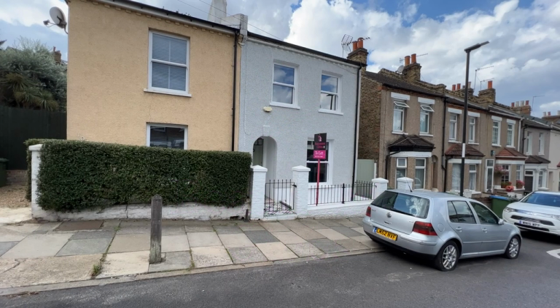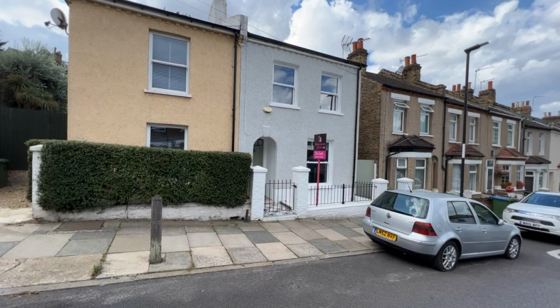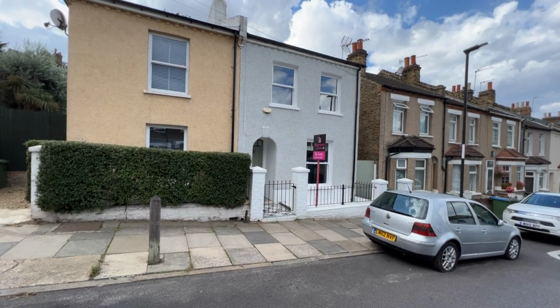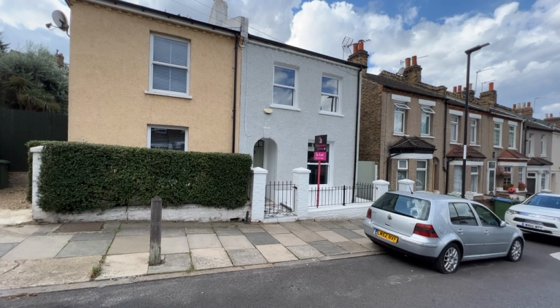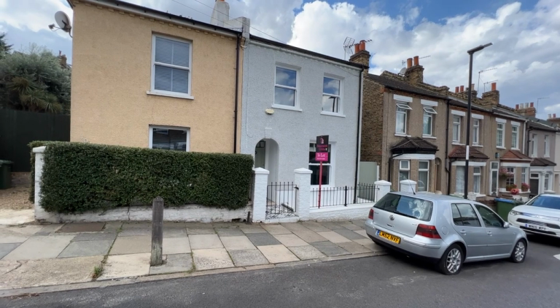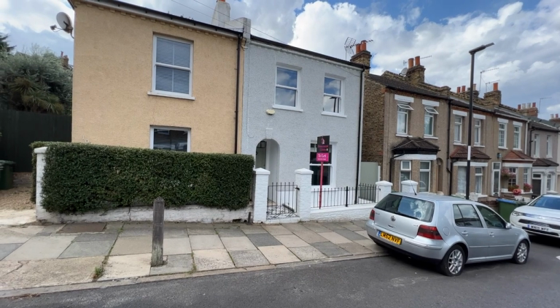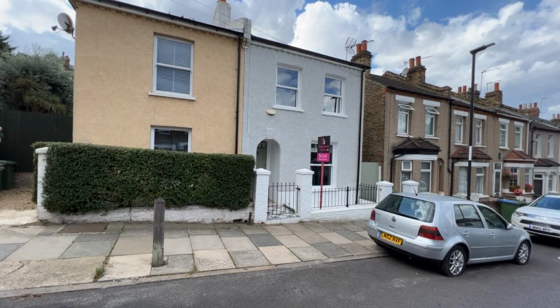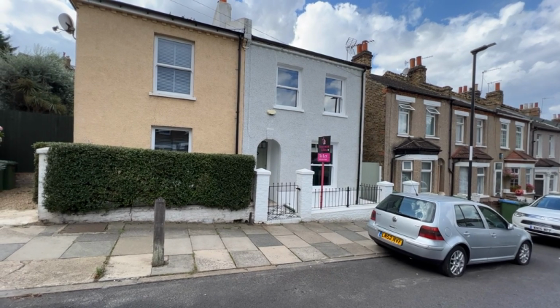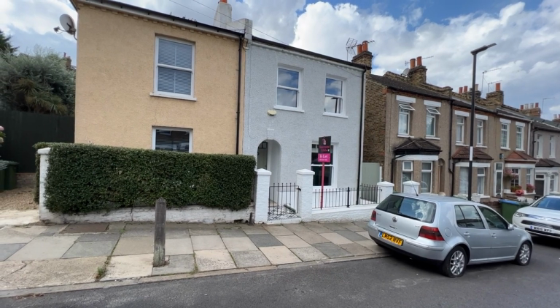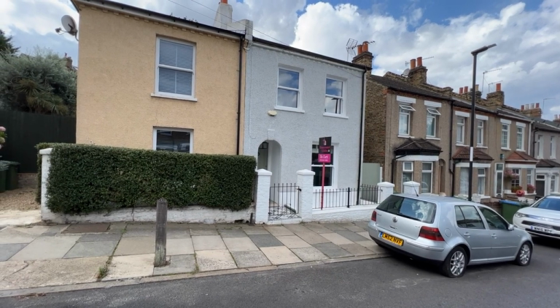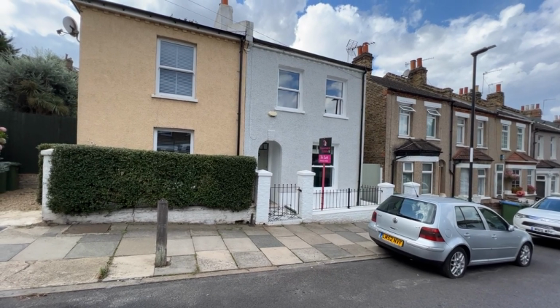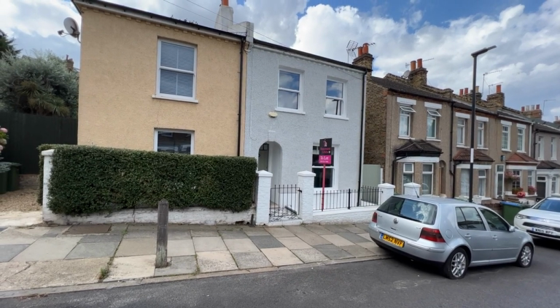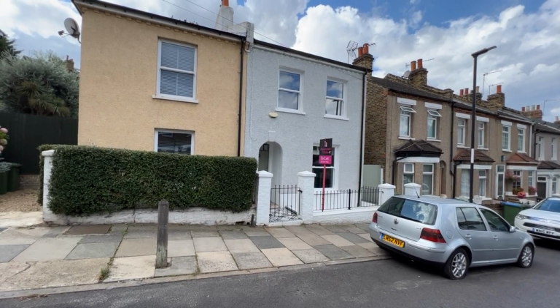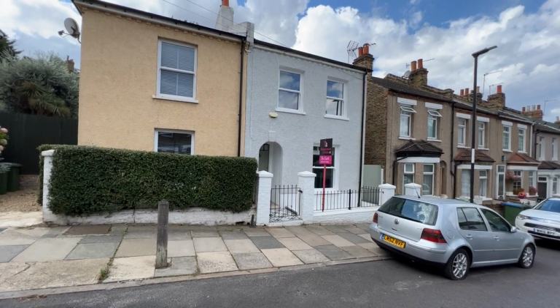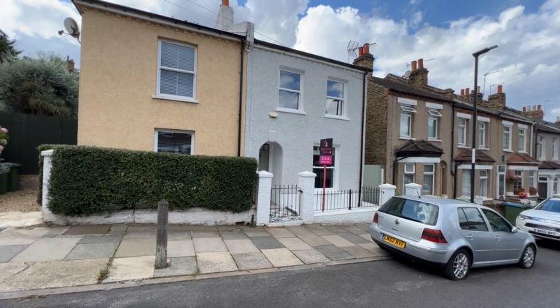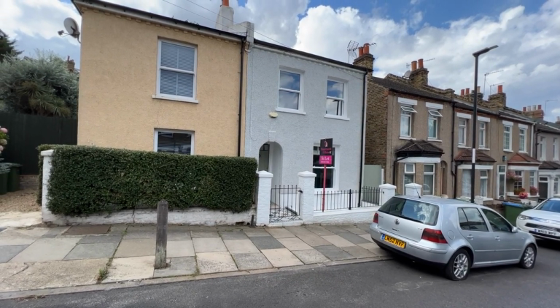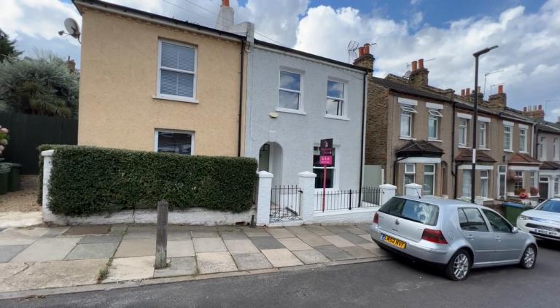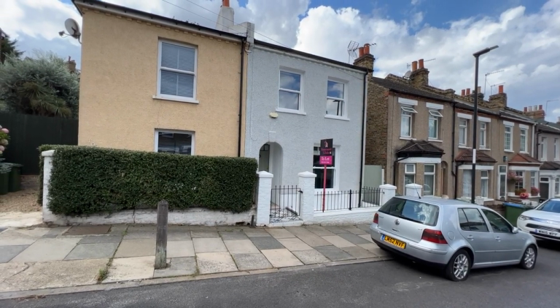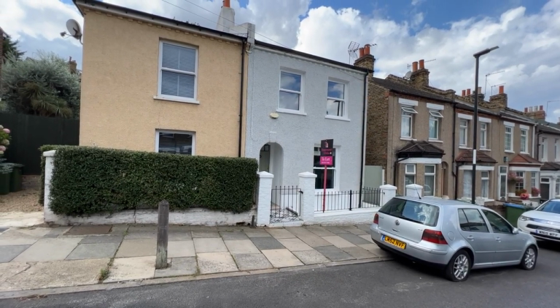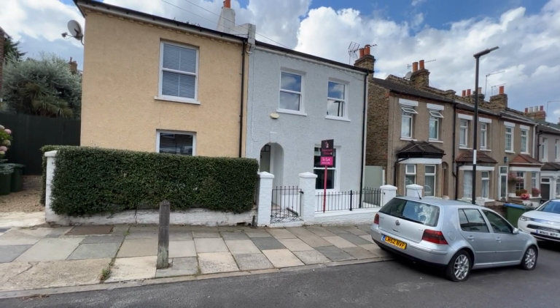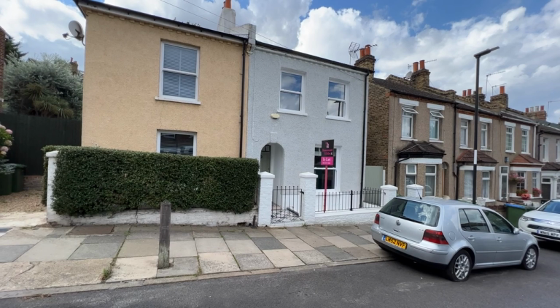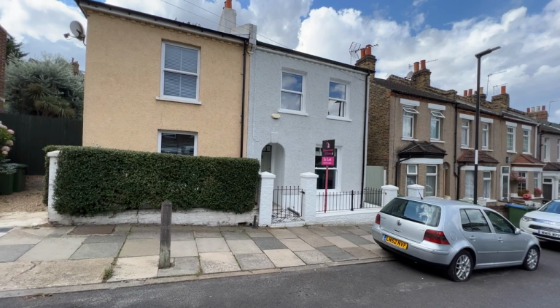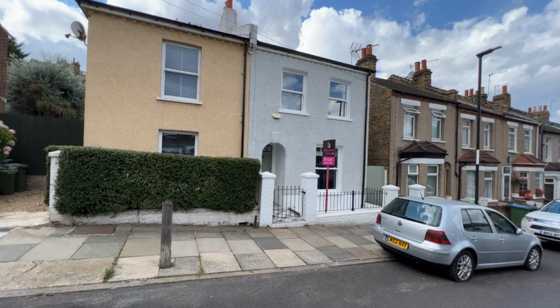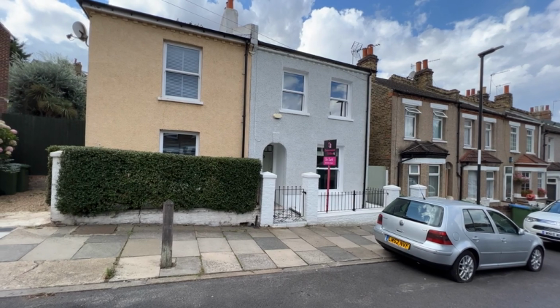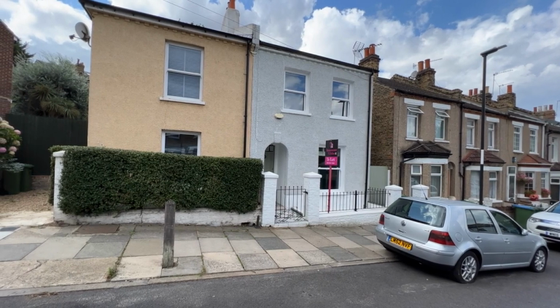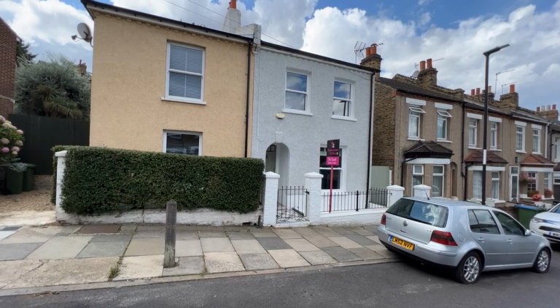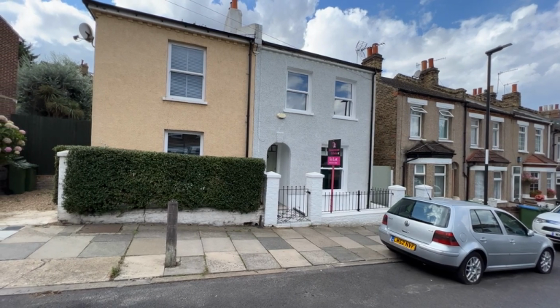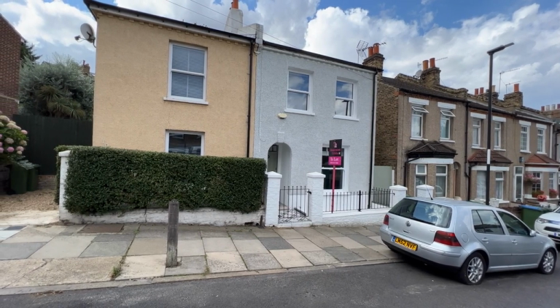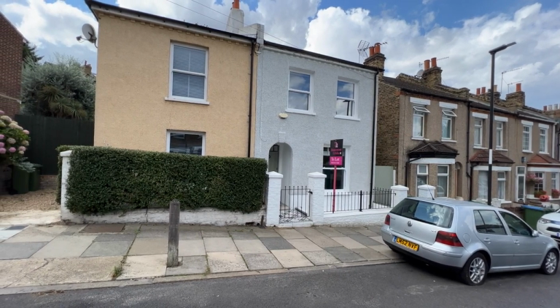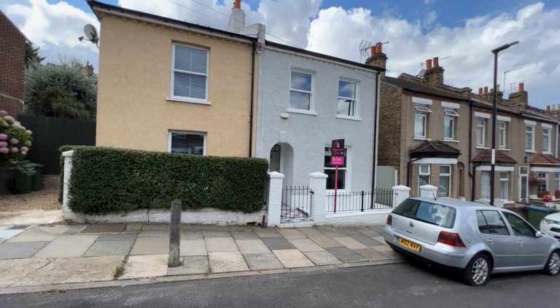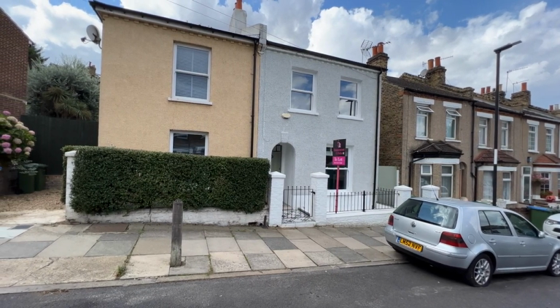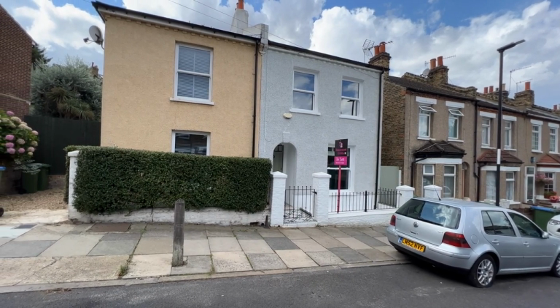Hello and welcome, it's Beaumont Gibbs Estate Agents. Thank you for joining me today to watch this video of this lovely two-bedroom semi-detached Victorian house for rent in Riverdale Road in Plumstead.